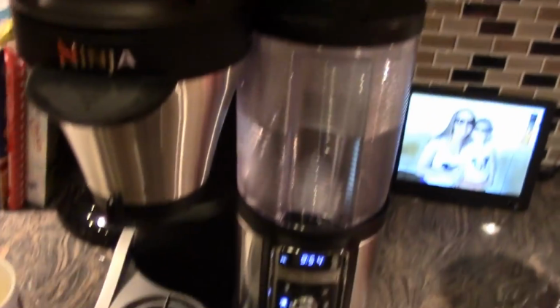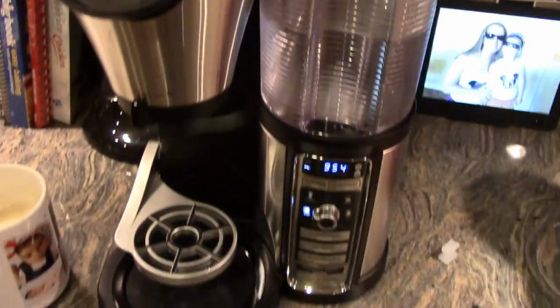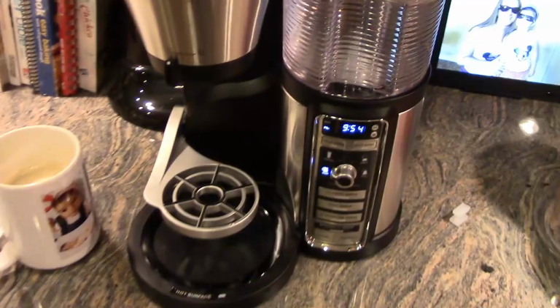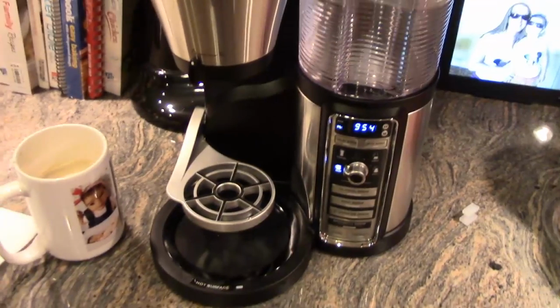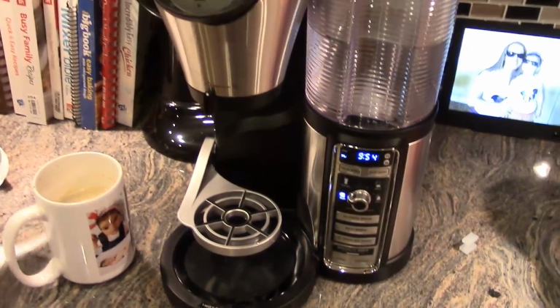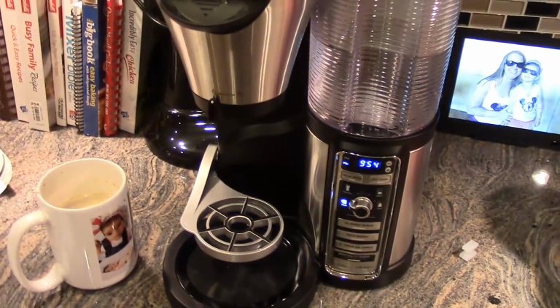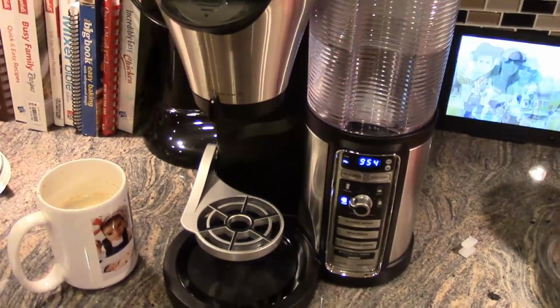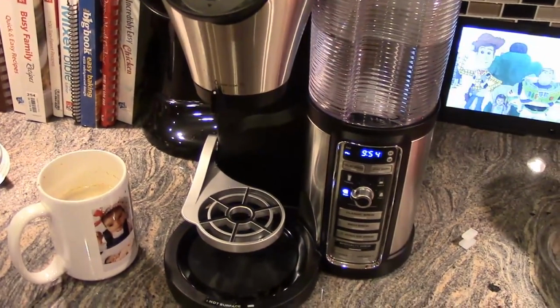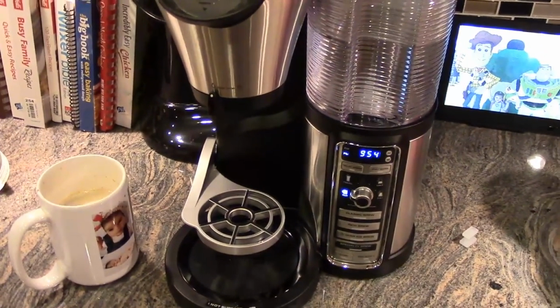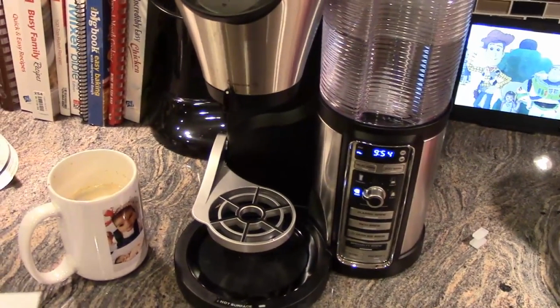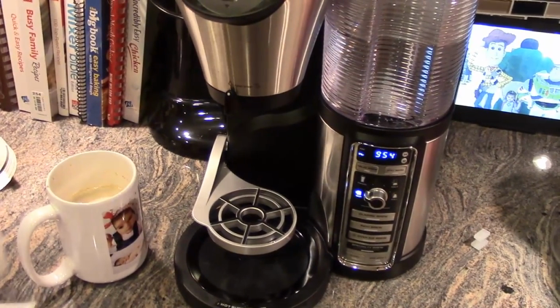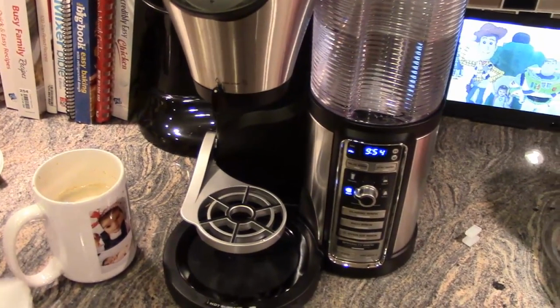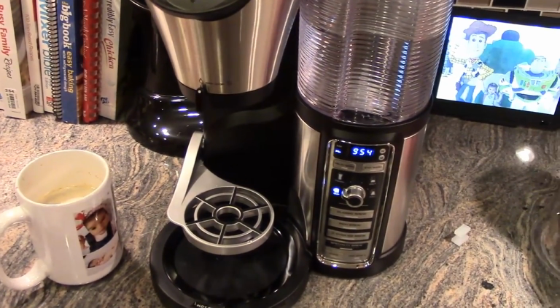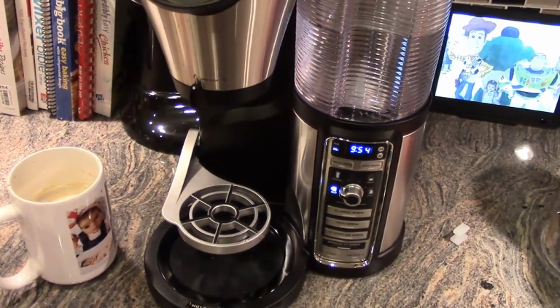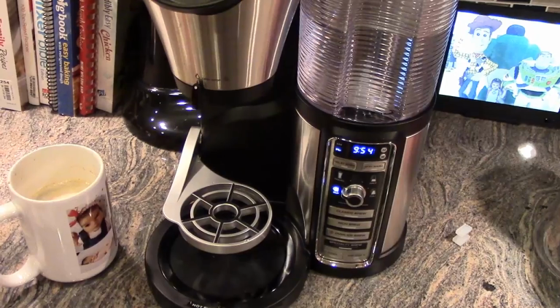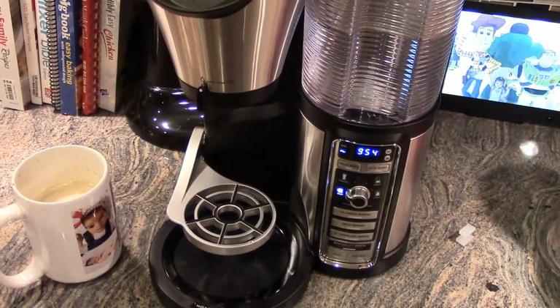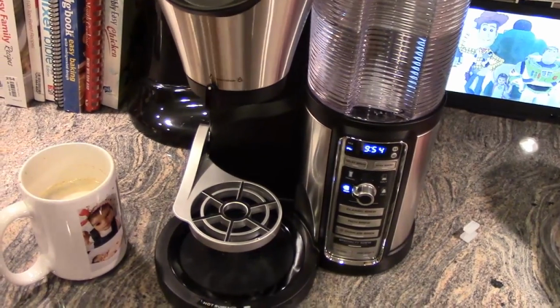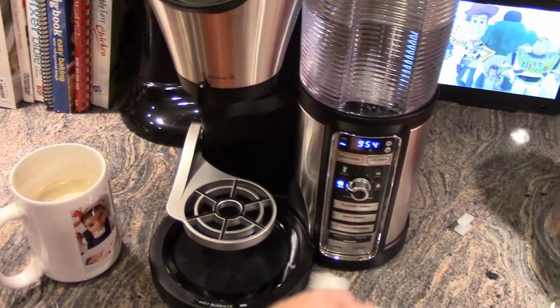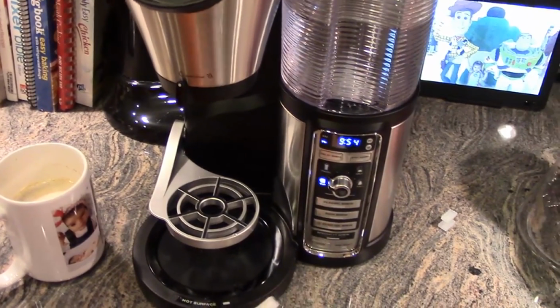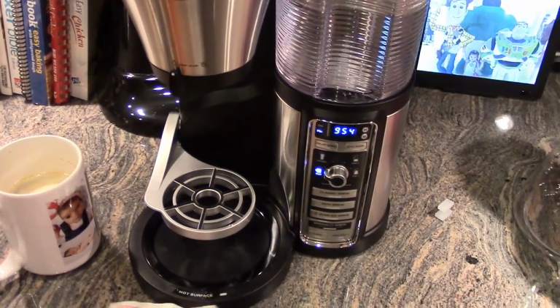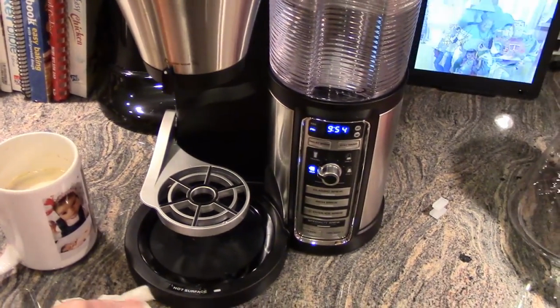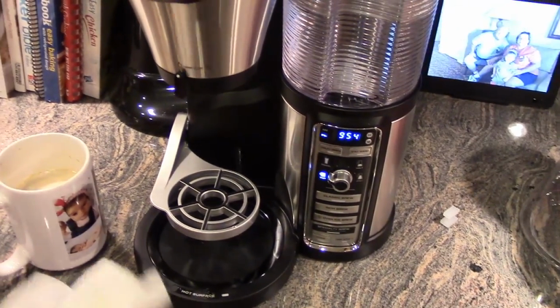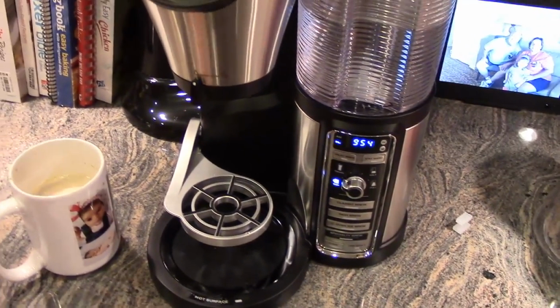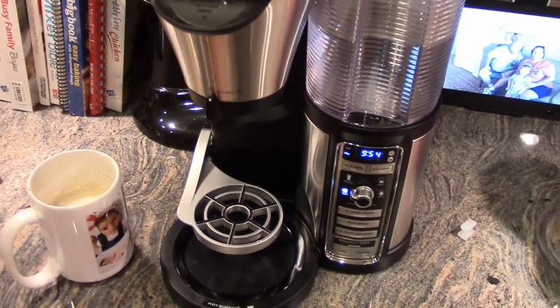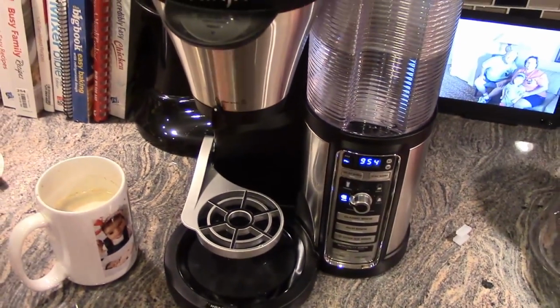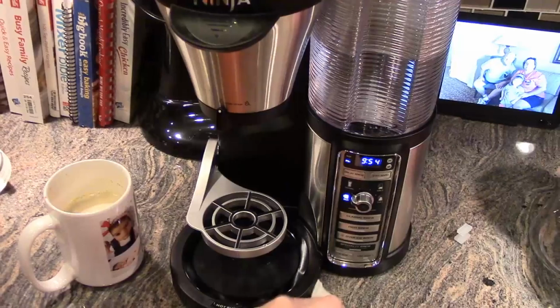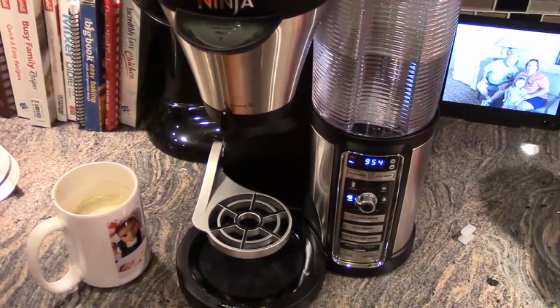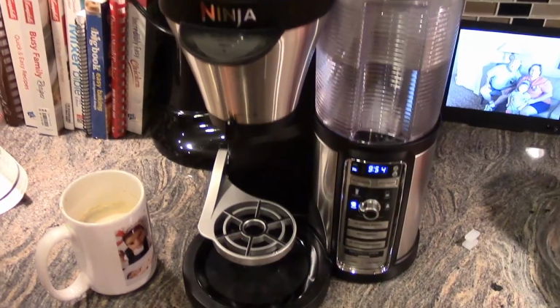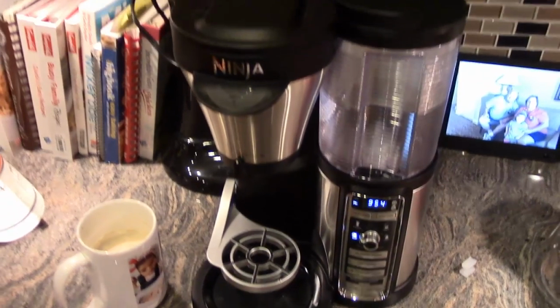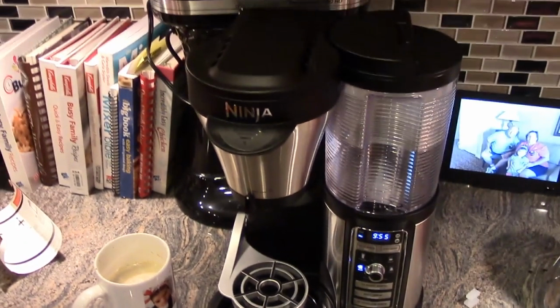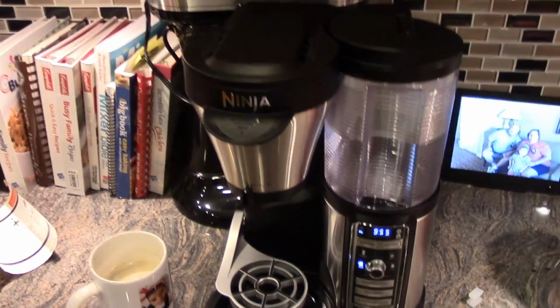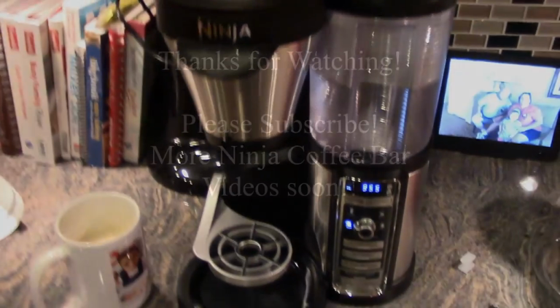If you like this video, give us a thumbs up. We'll post some more videos of us making coffee. There's a recipe book that has 40 different recipes, and some of them look pretty delicious, so we're going to try some of them out.